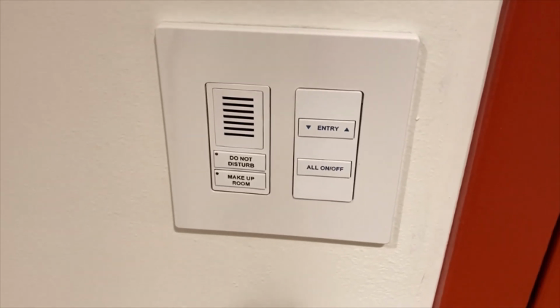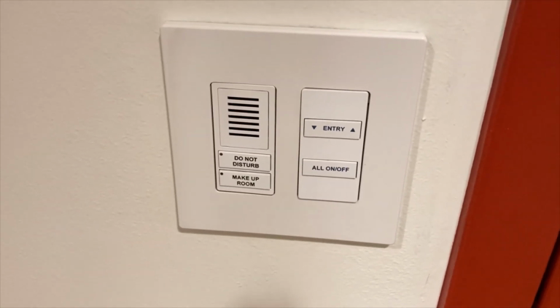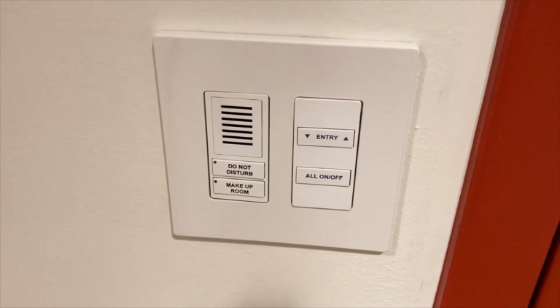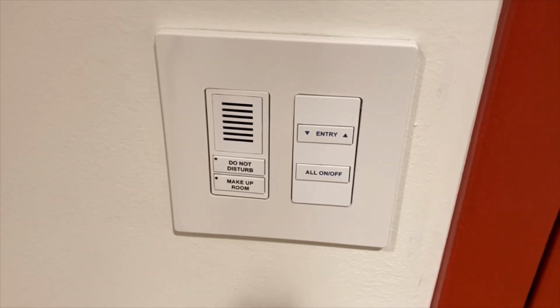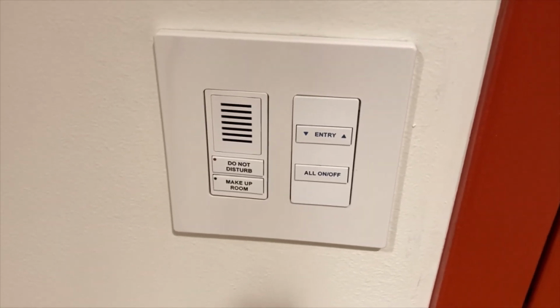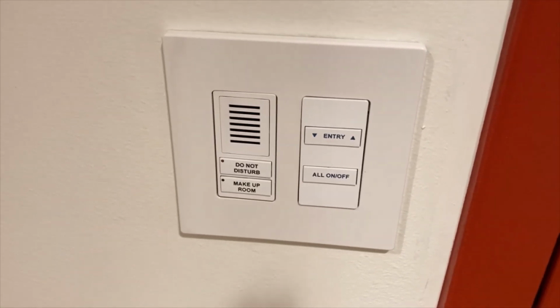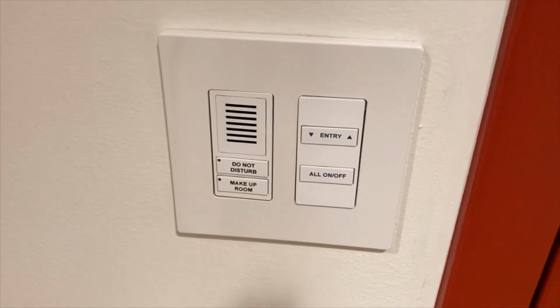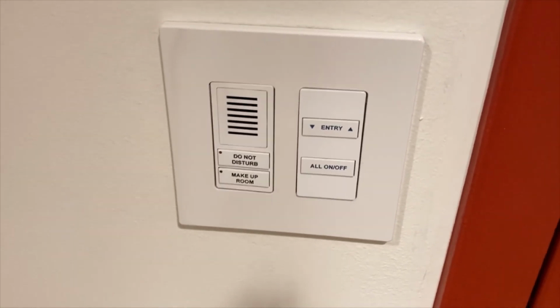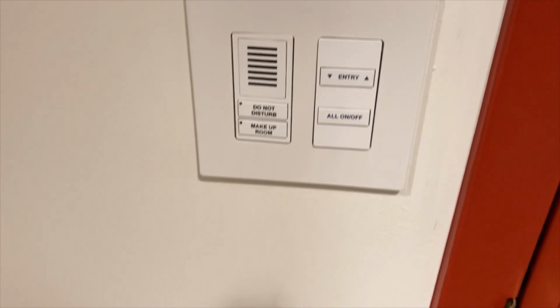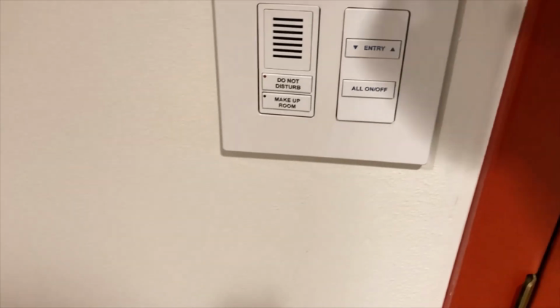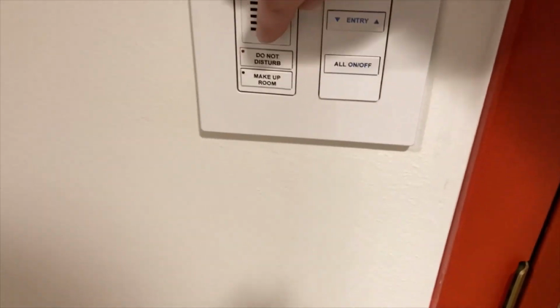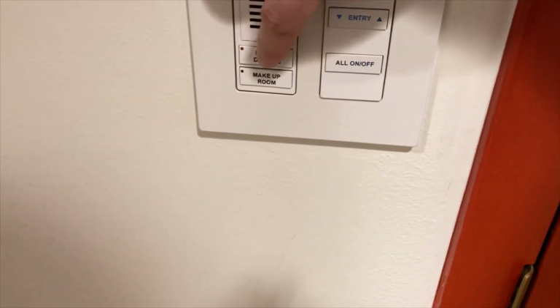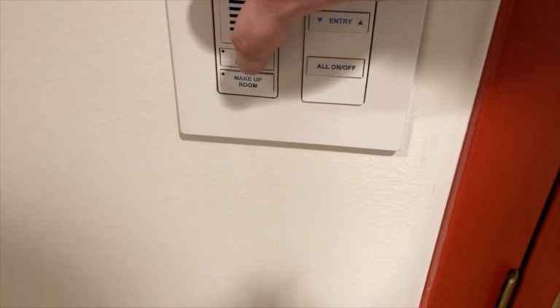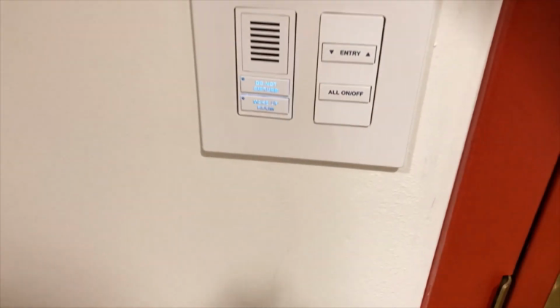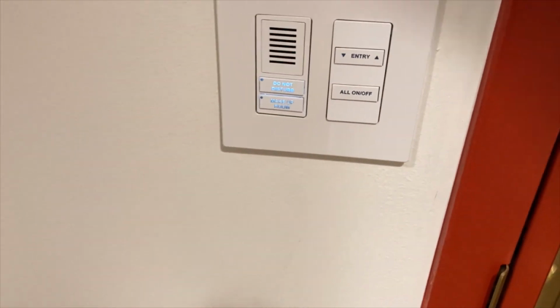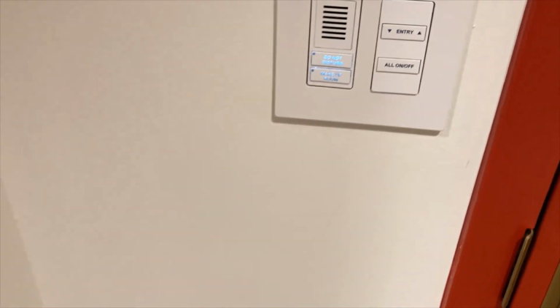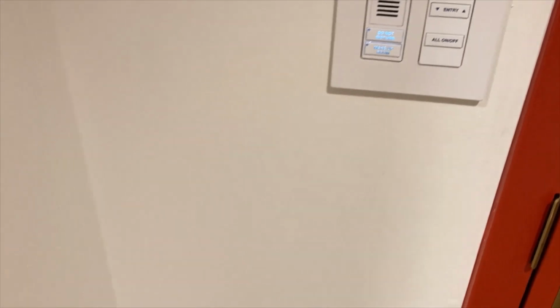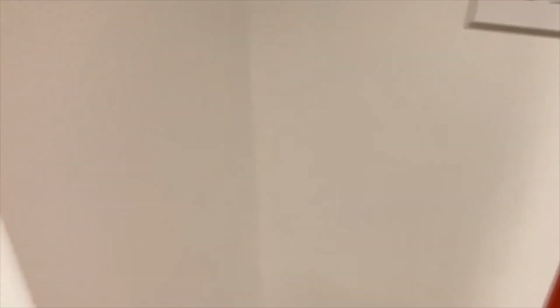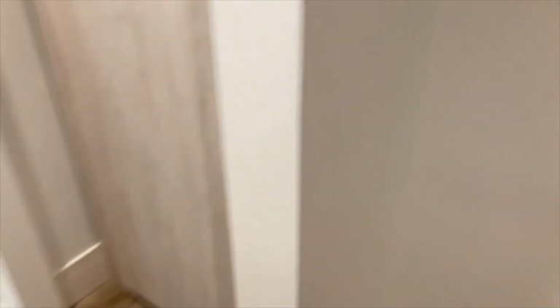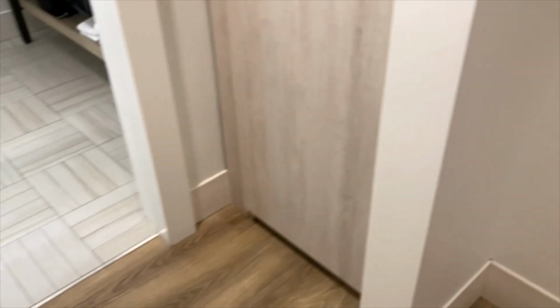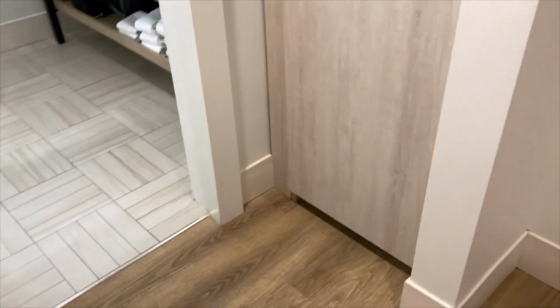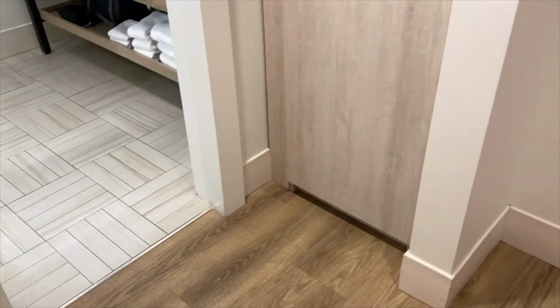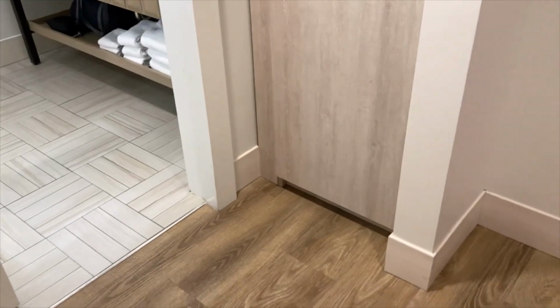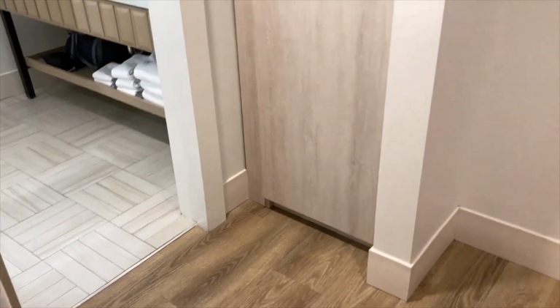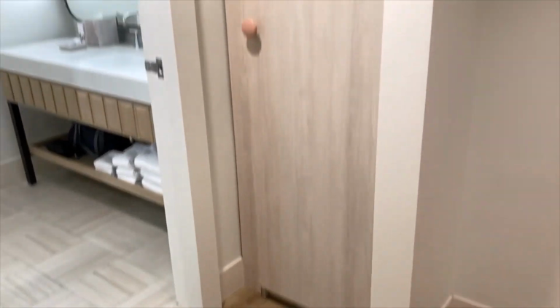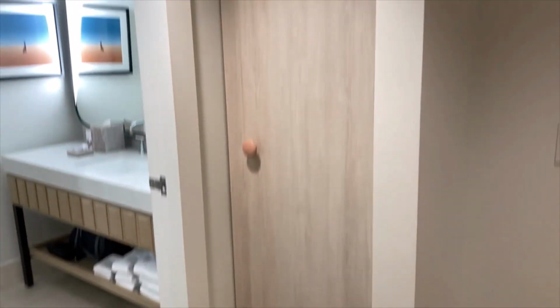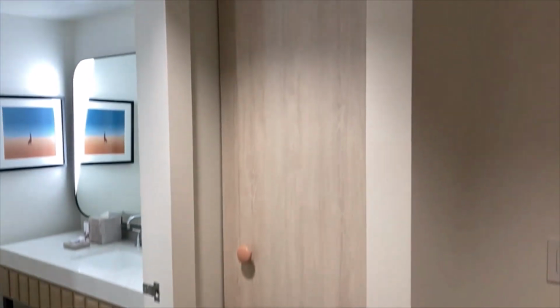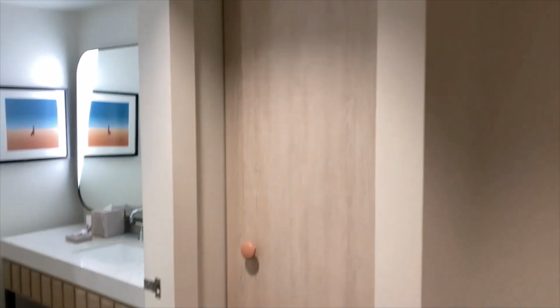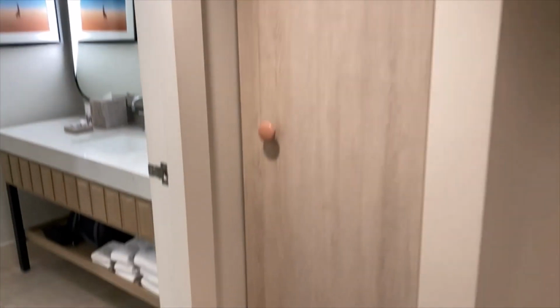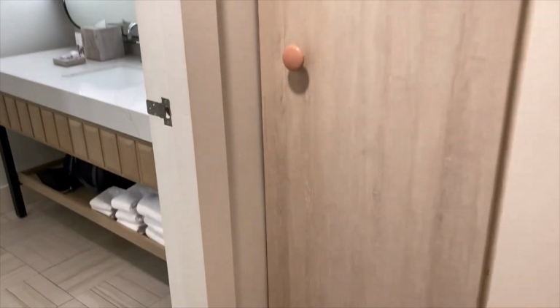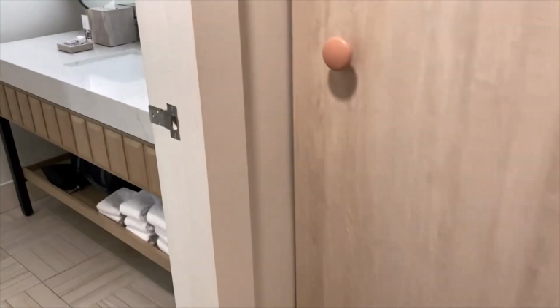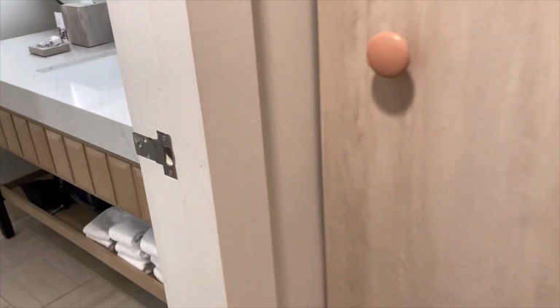Upon entering into the room I did choose to turn on all the lights in the room. Right now I think I'm gonna utilize the do not disturb. Let's take a look inside here.